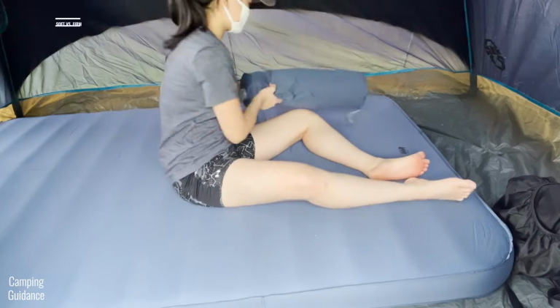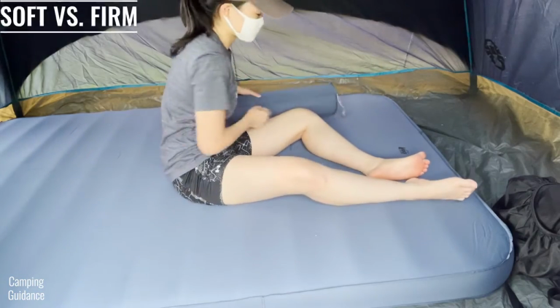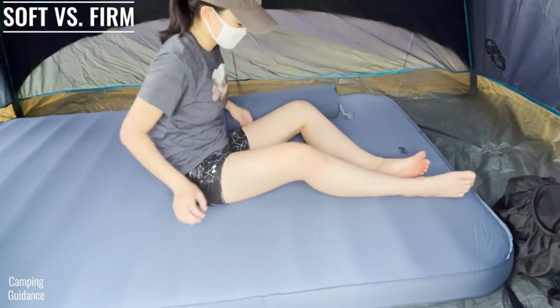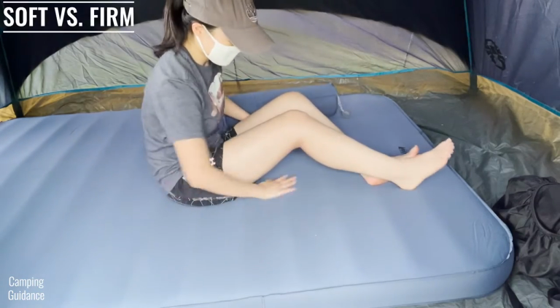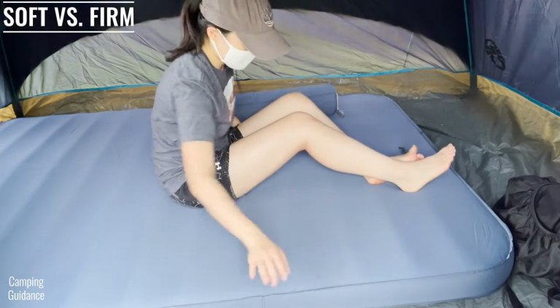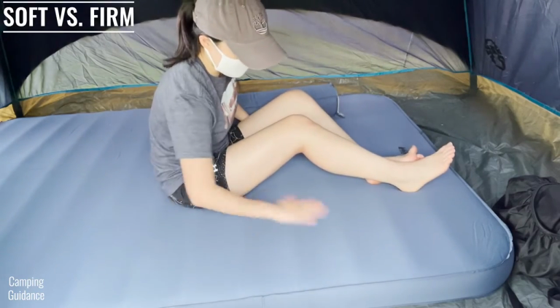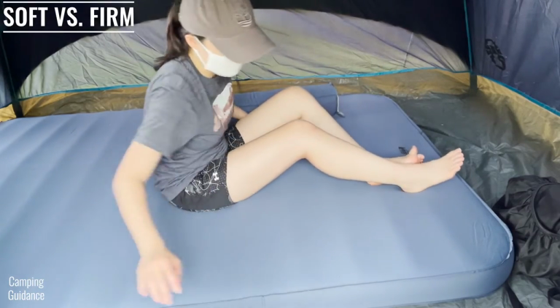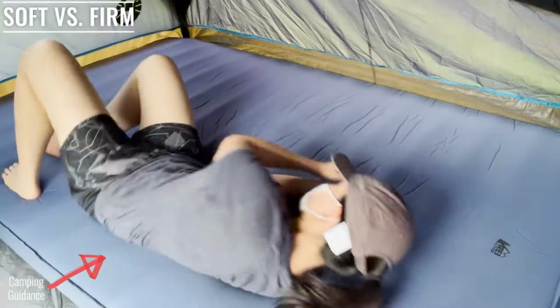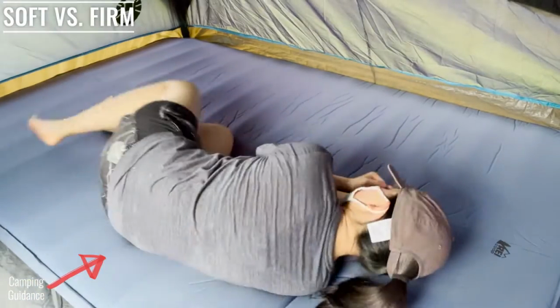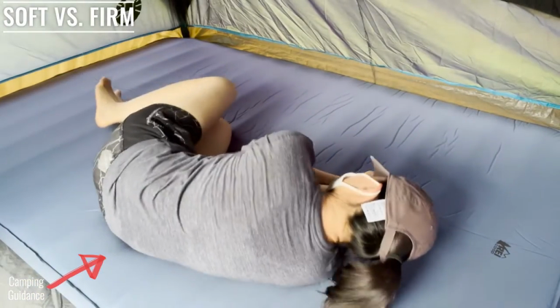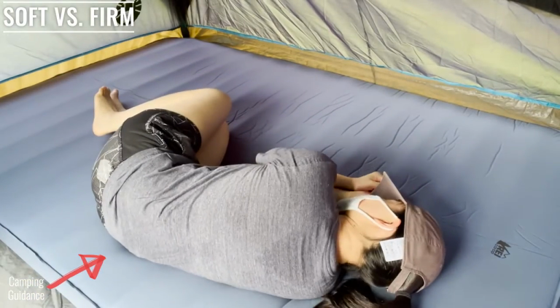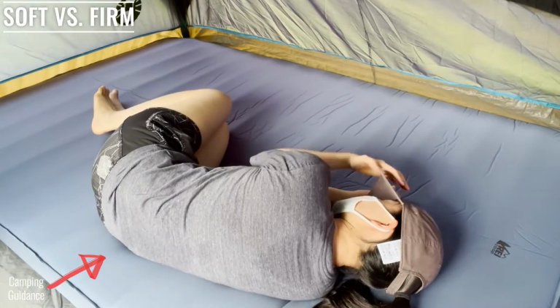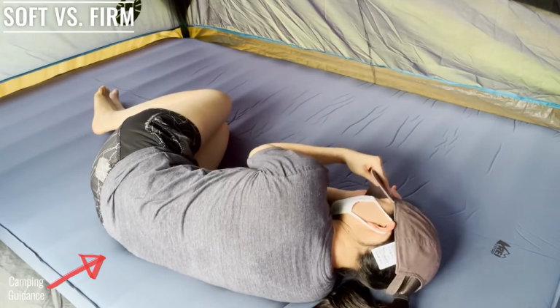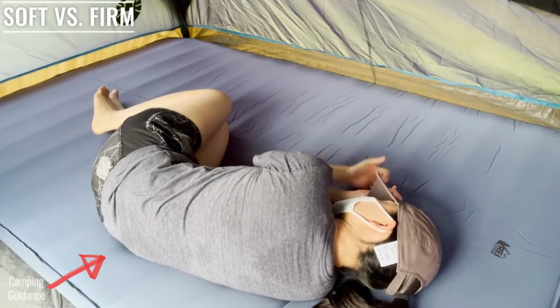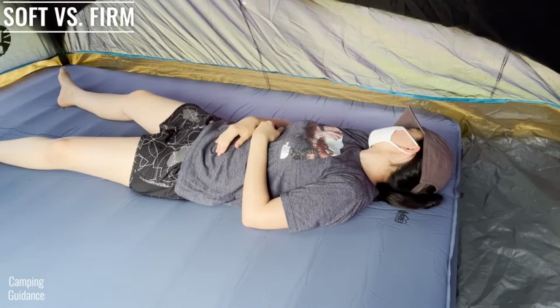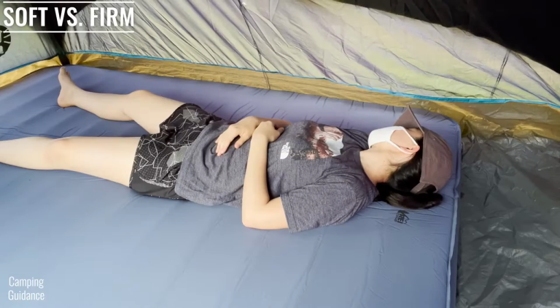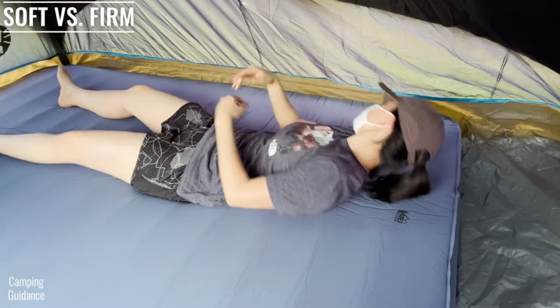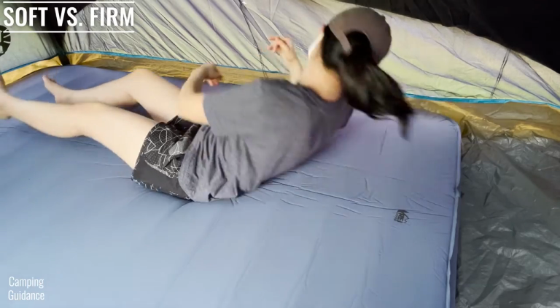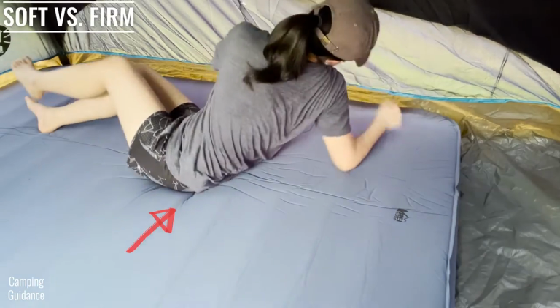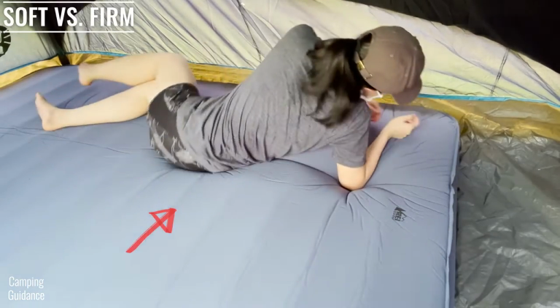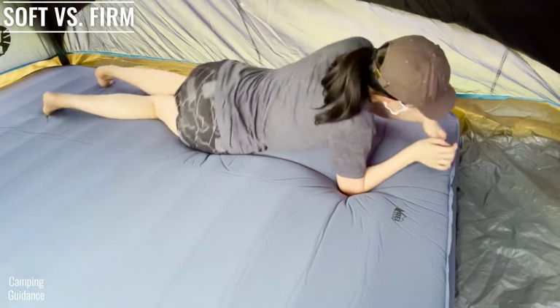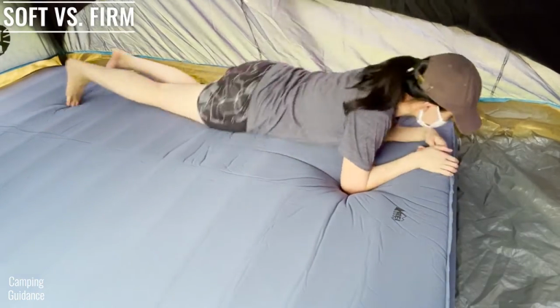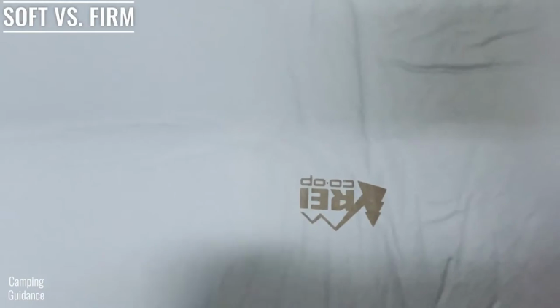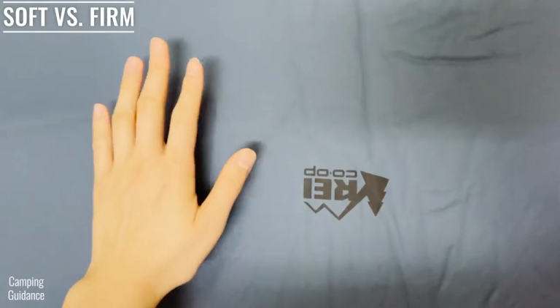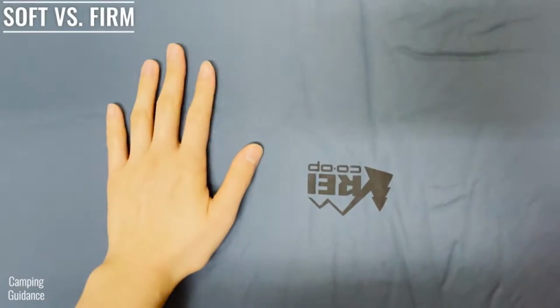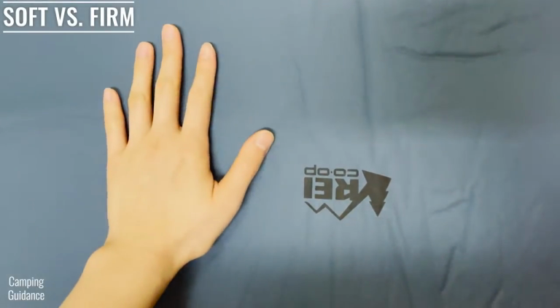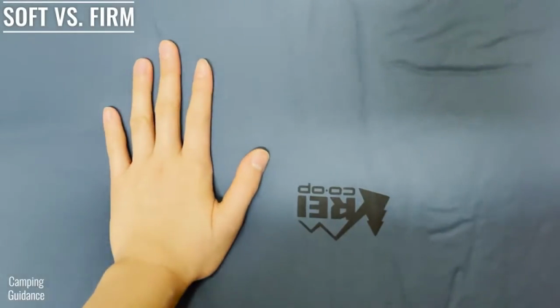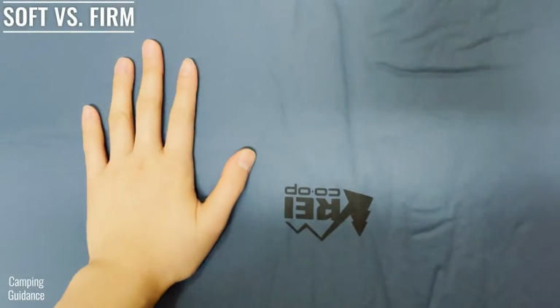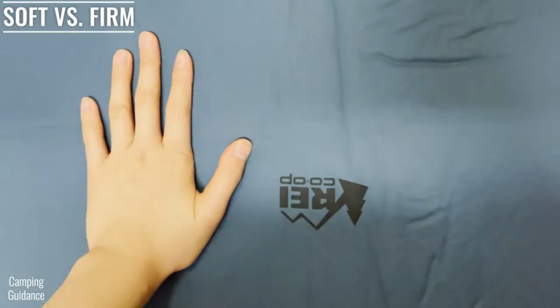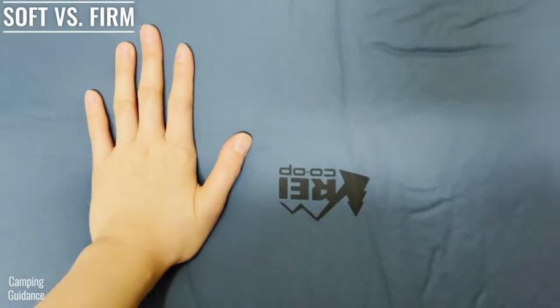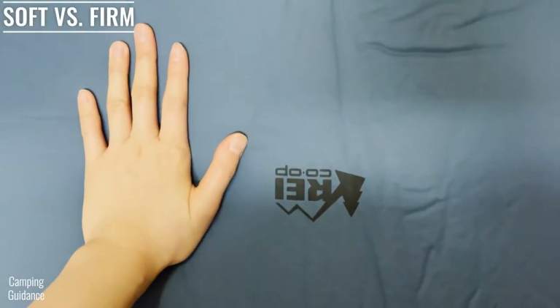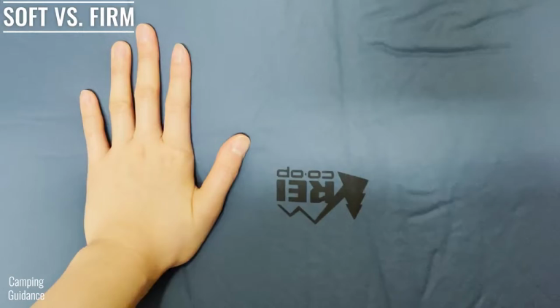I like it a bit softer because then the foam of the Dreamer Double contours to the shape of my body and gives my body plenty of support, but even when it was very firm it never felt too stiff and was also pretty comfortable.